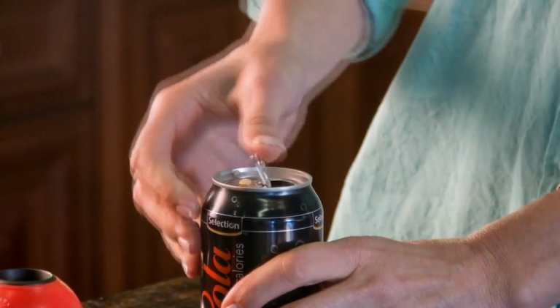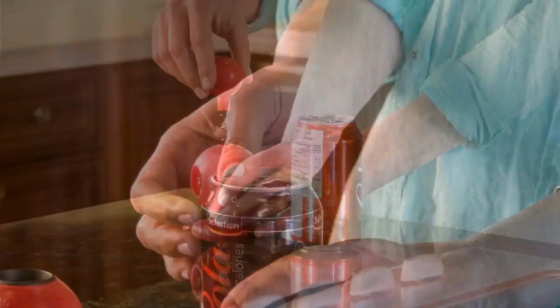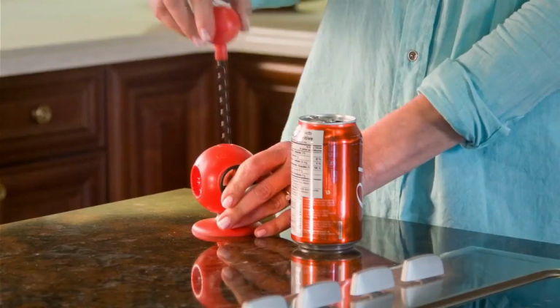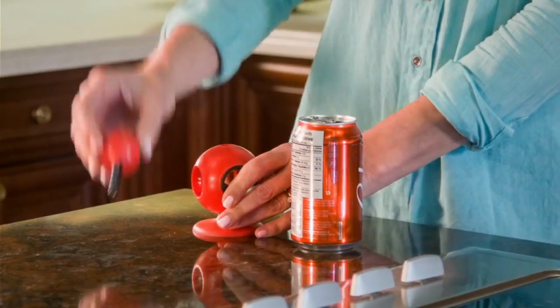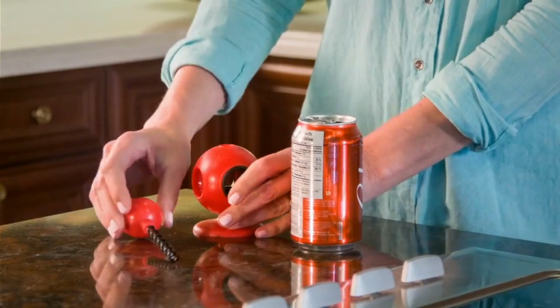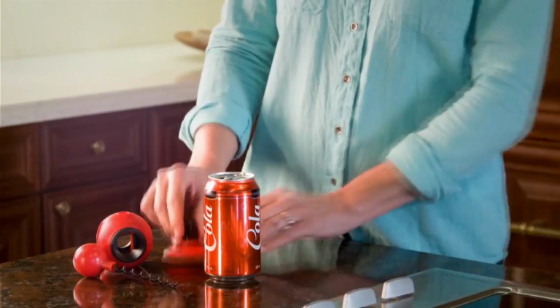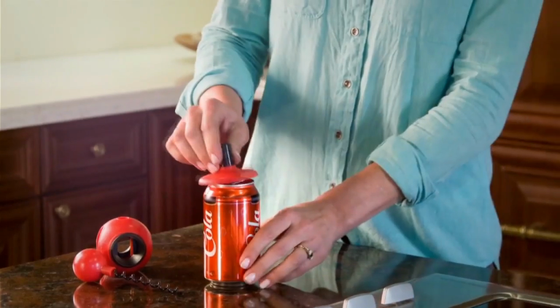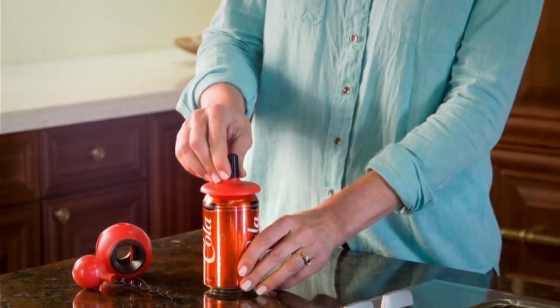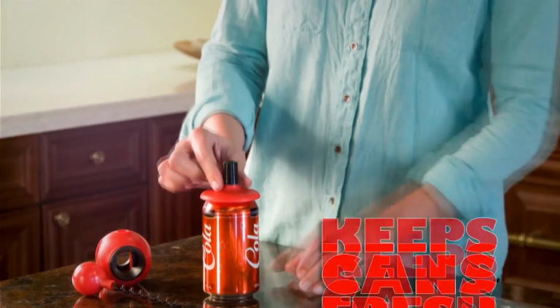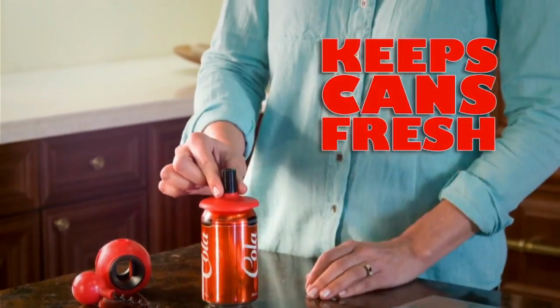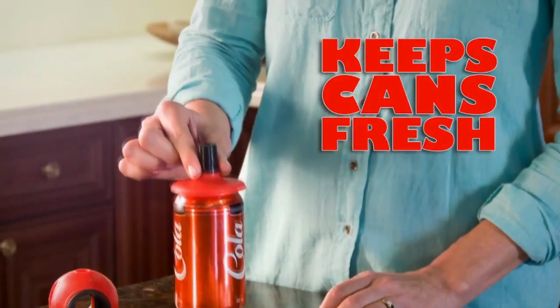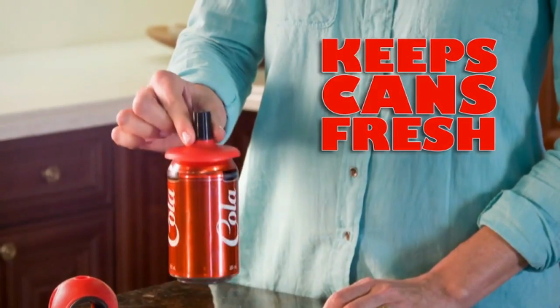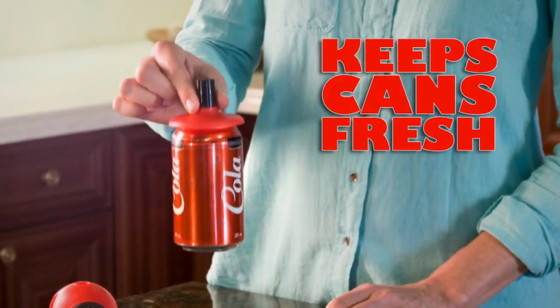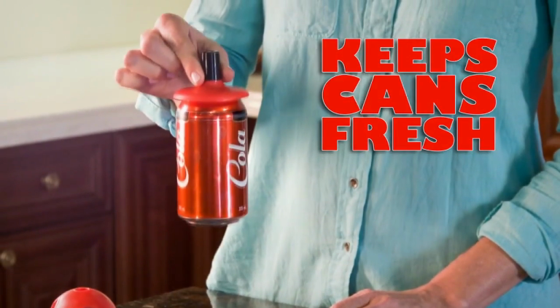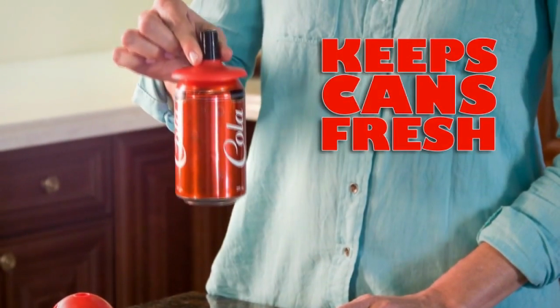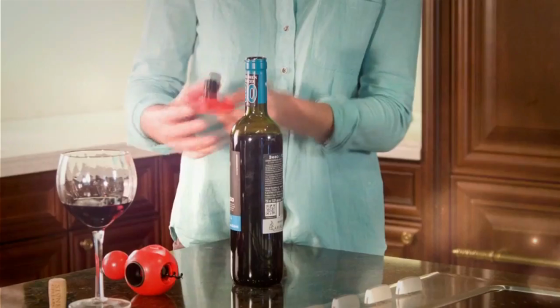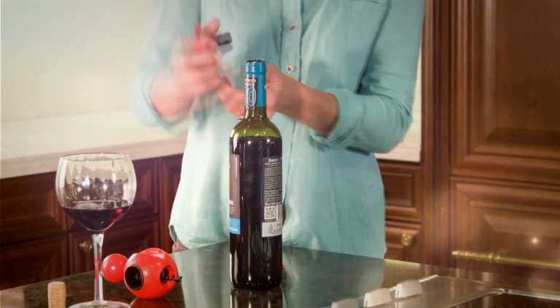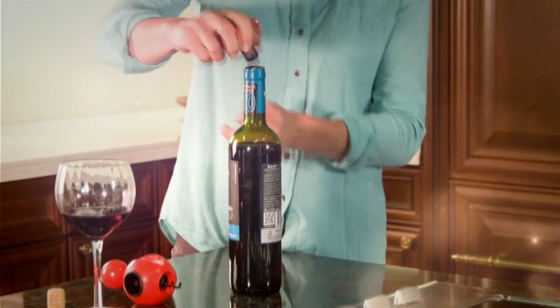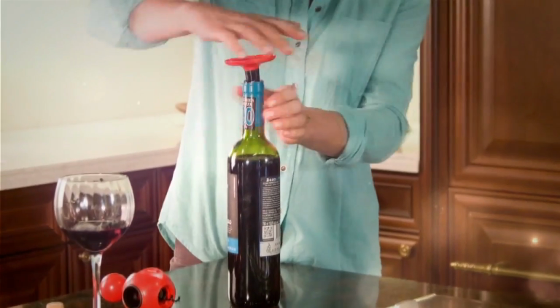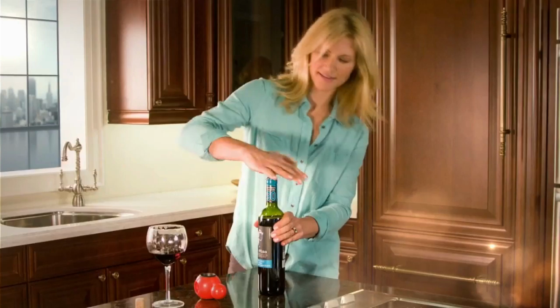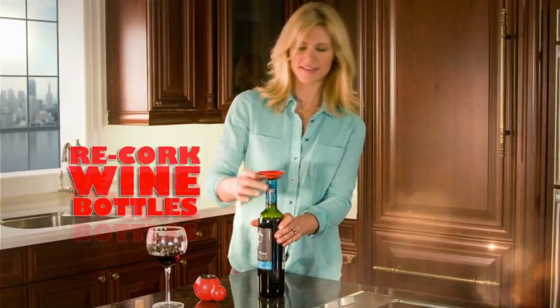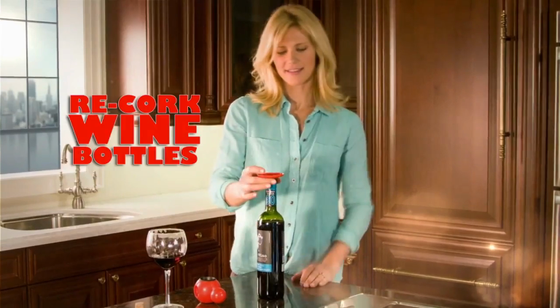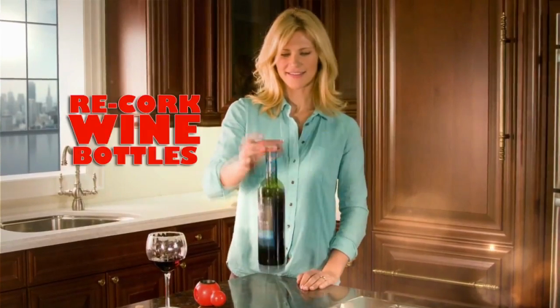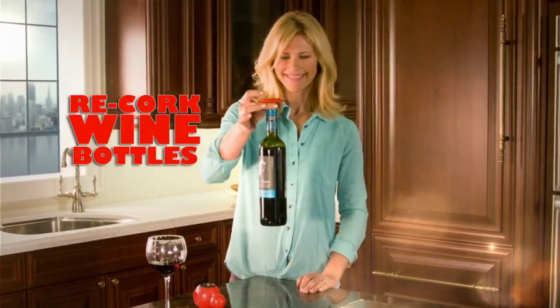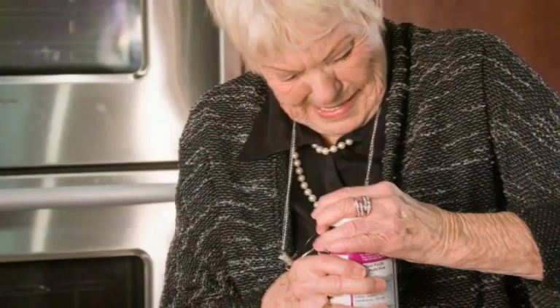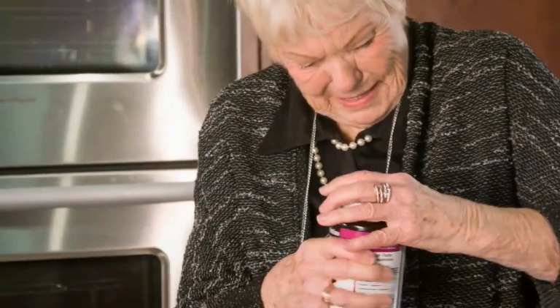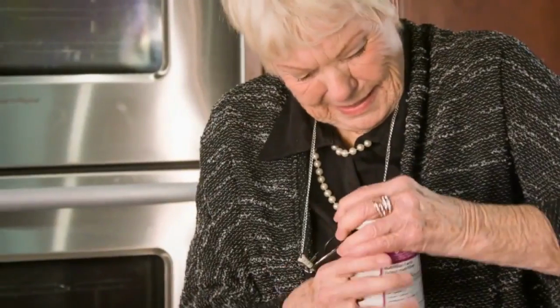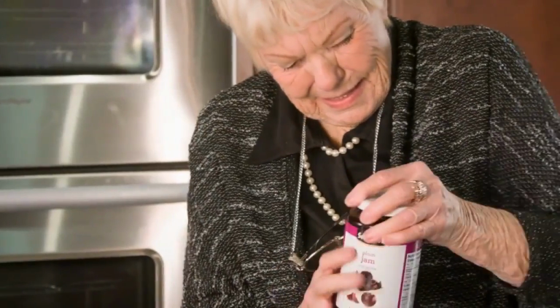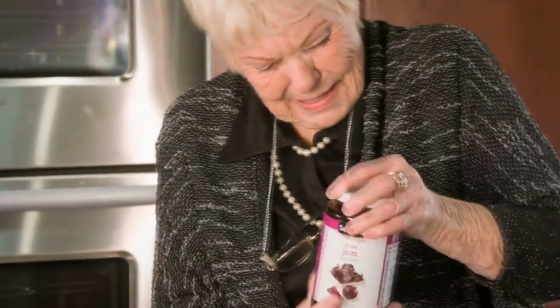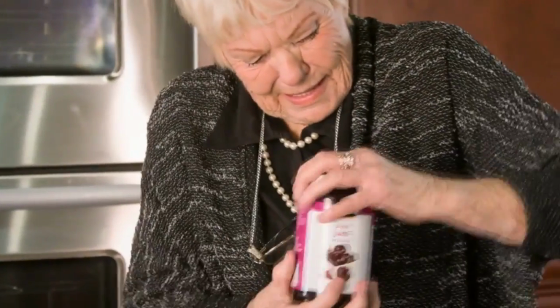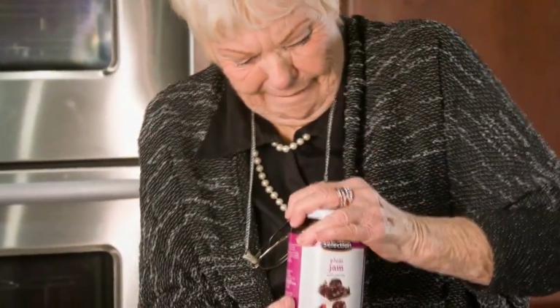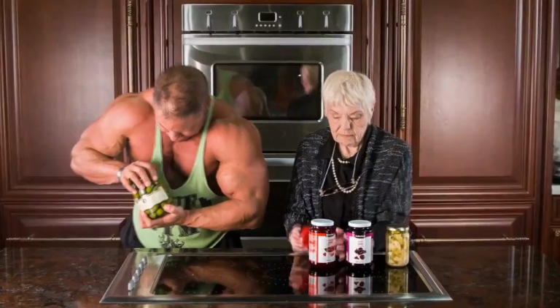AllOpen's handy base not only stores away saving space, but you can use it to keep cans fresh. You can even use it to recork open wine bottles. AllOpen is great for anyone who has problems opening jars.